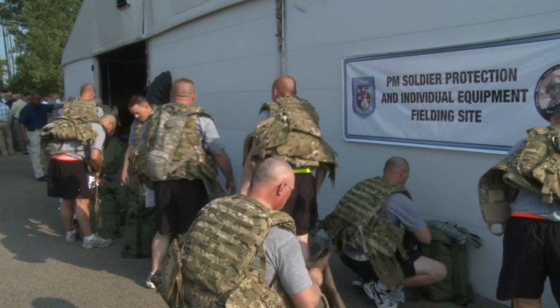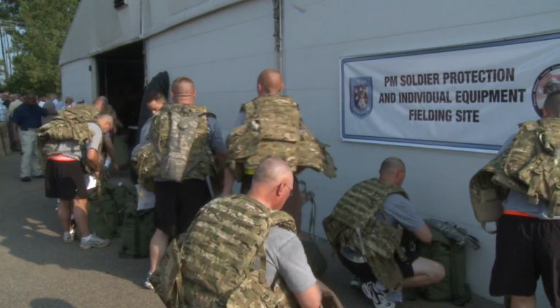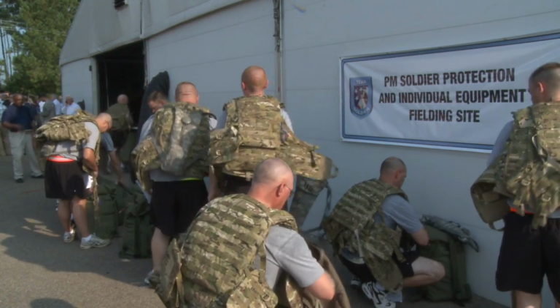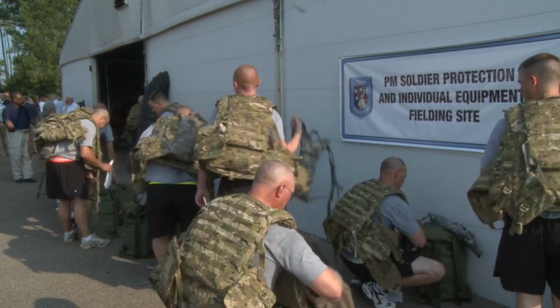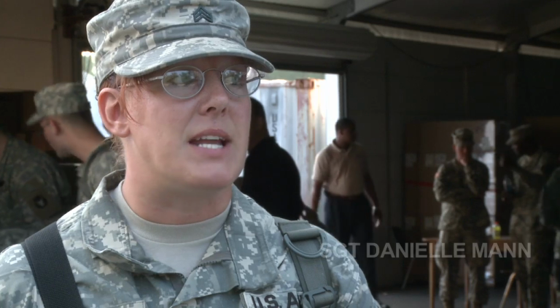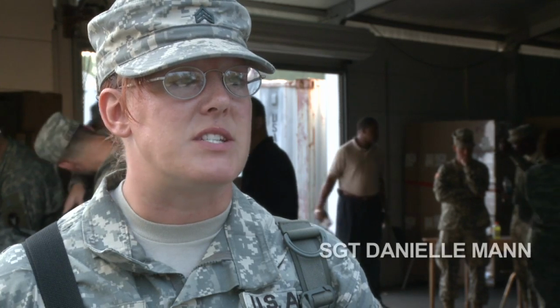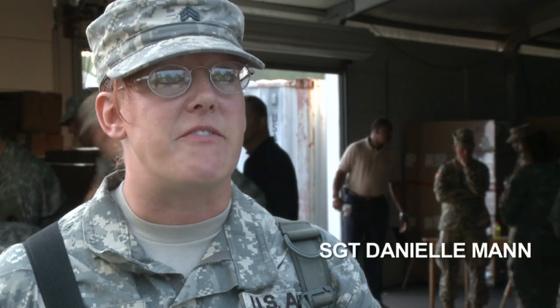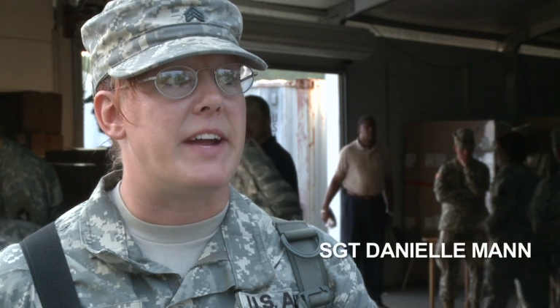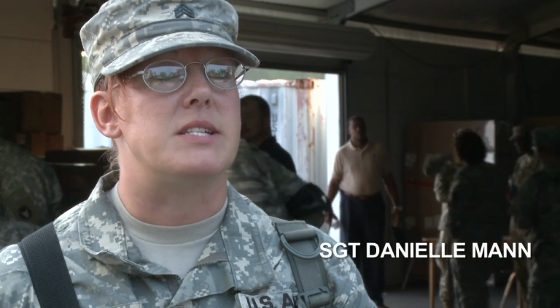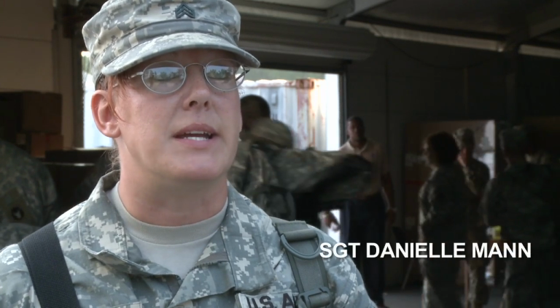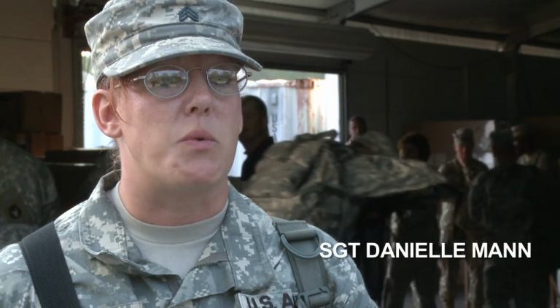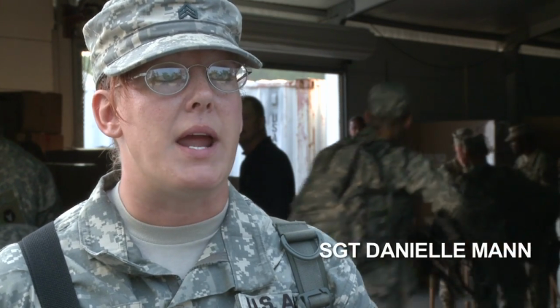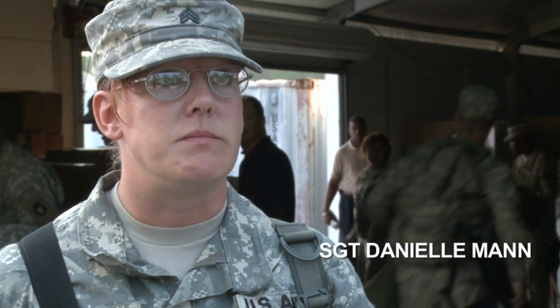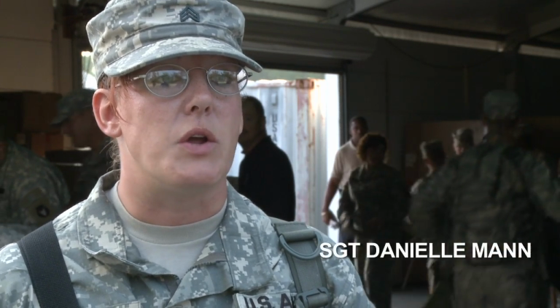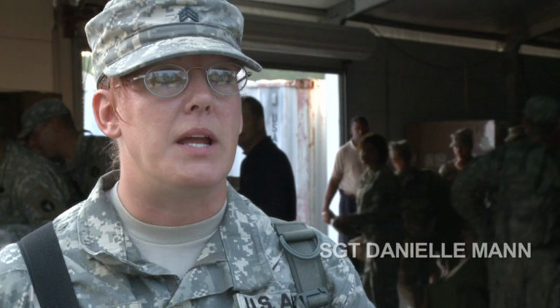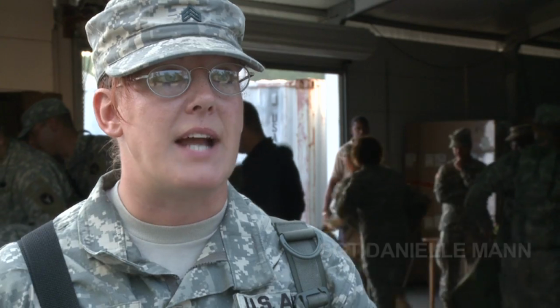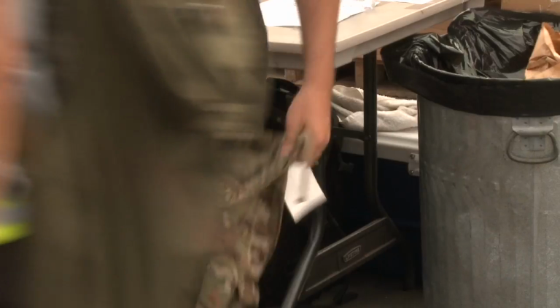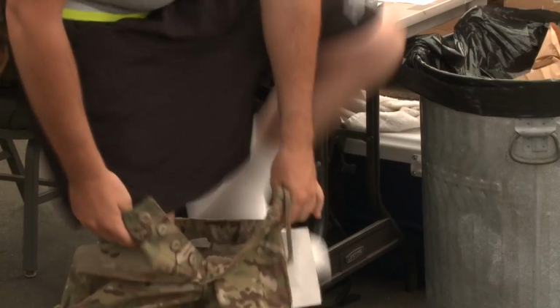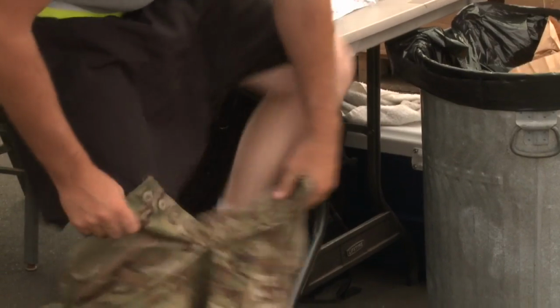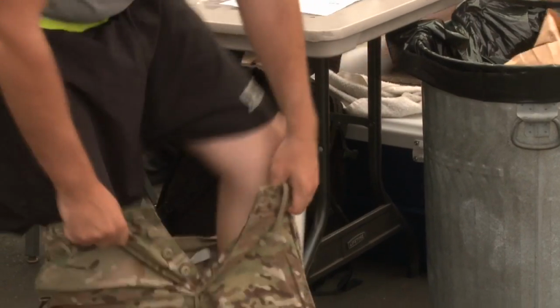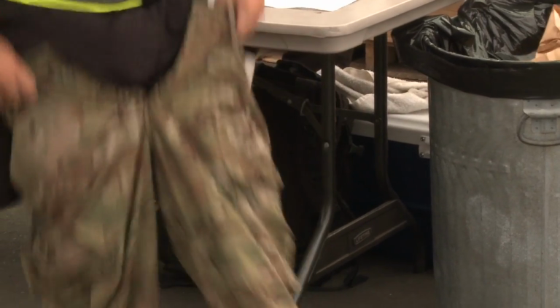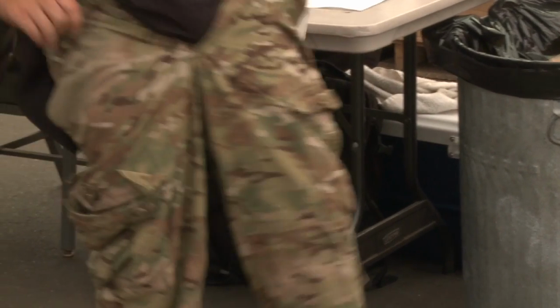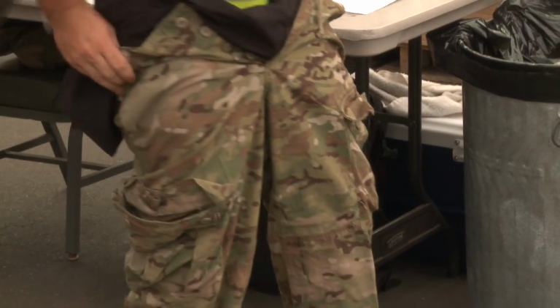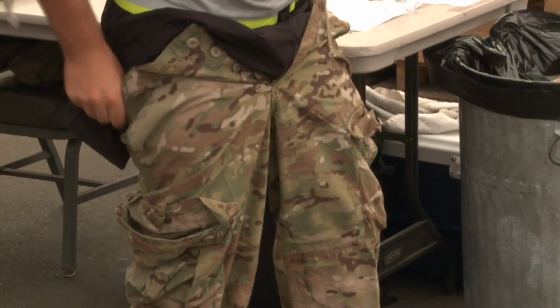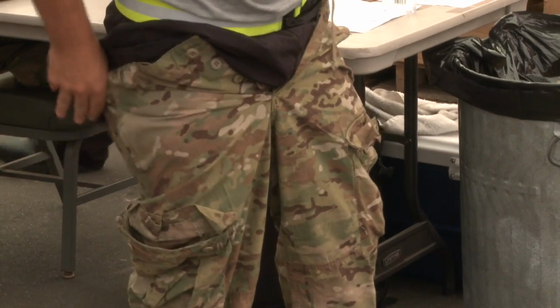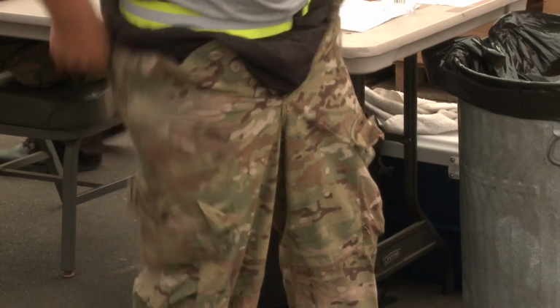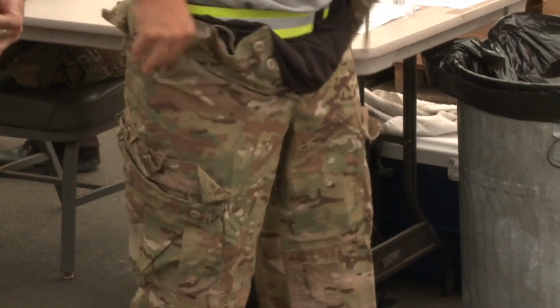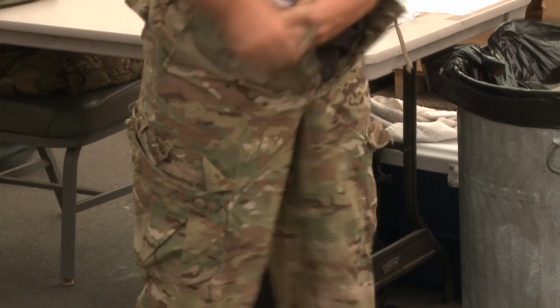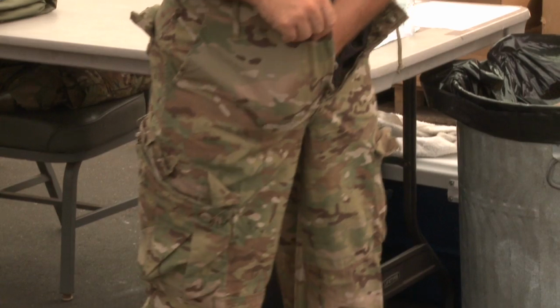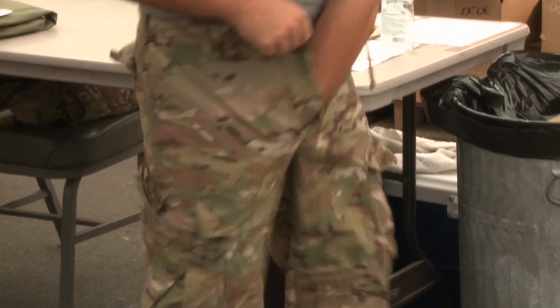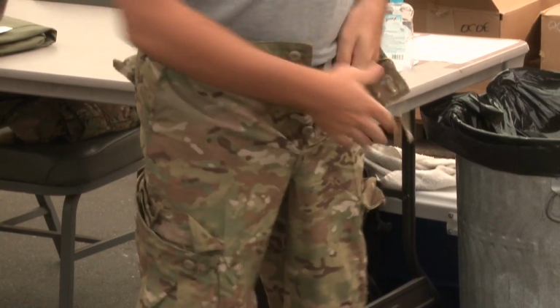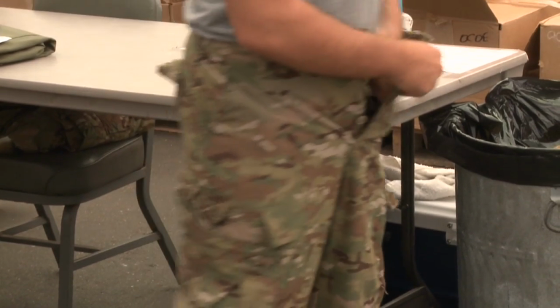Multicam — I've looked at the websites and it looks extremely effective. I can't wait to actually wear it and use it in a tactical area. Of course, the UCP was better than the BDU, and Multicam, I'm sure, is going to be a lot better than the UCP.